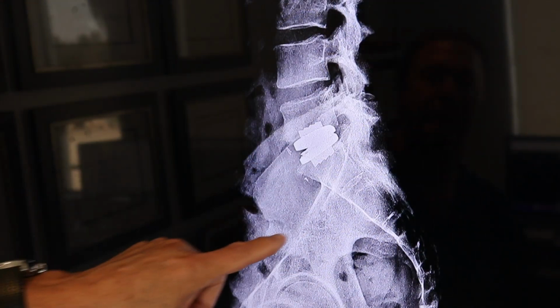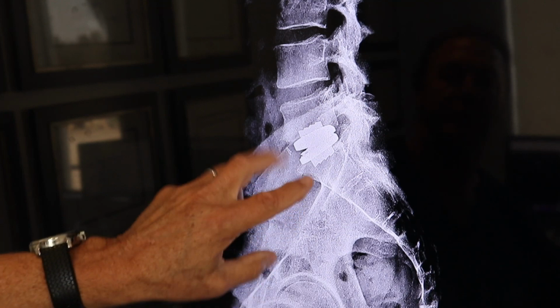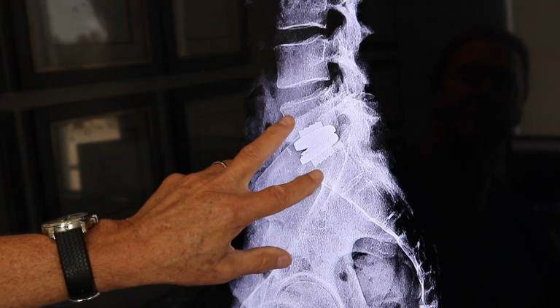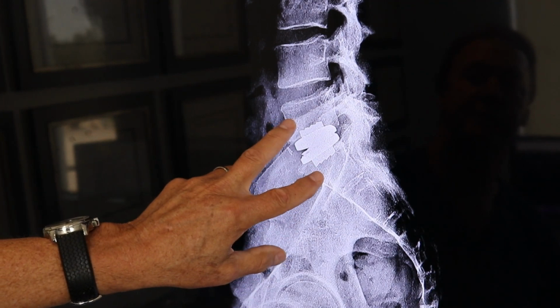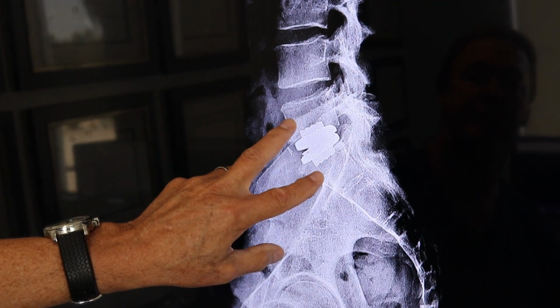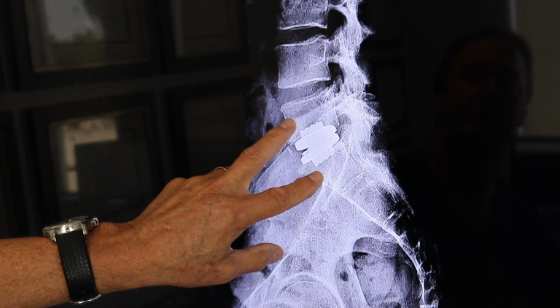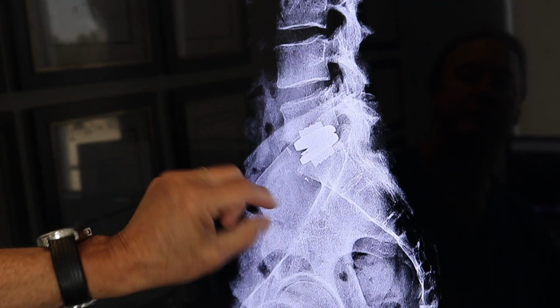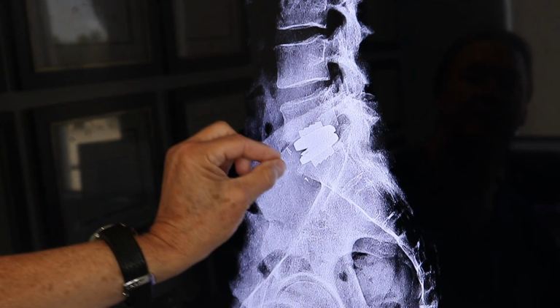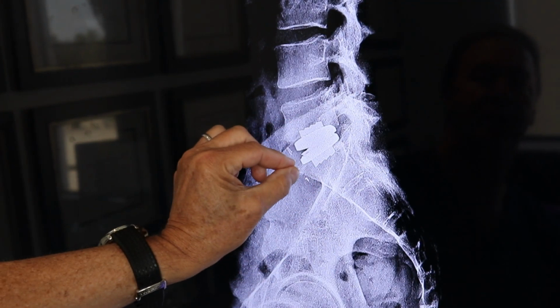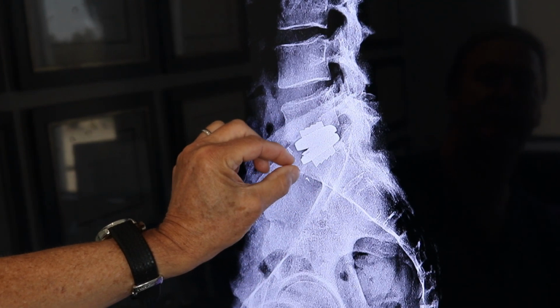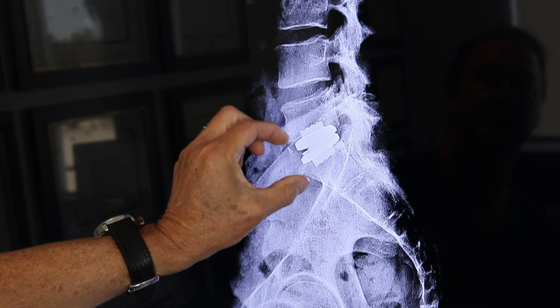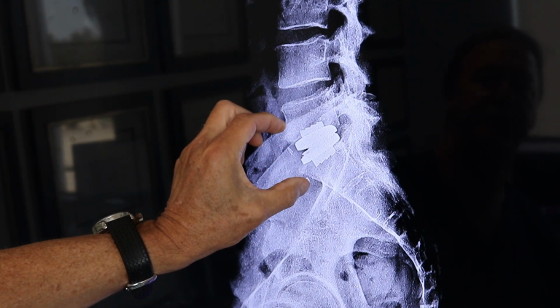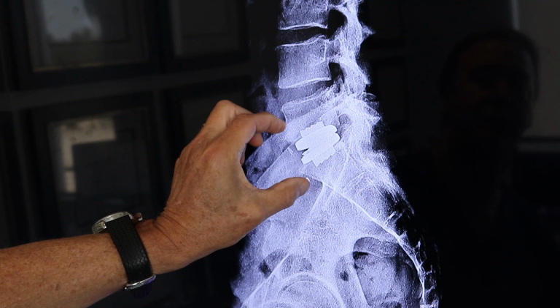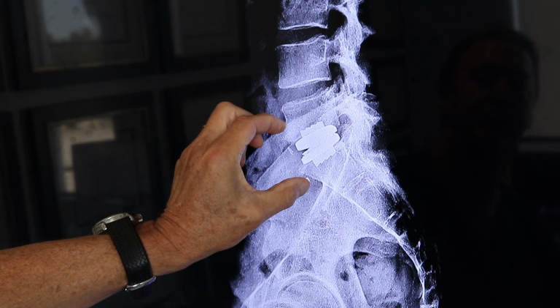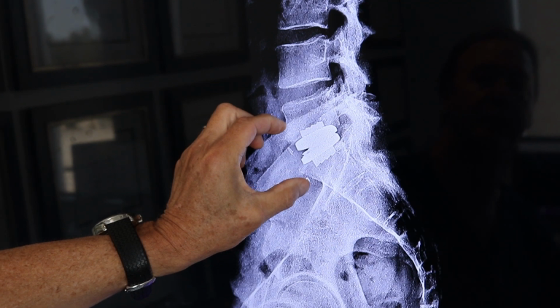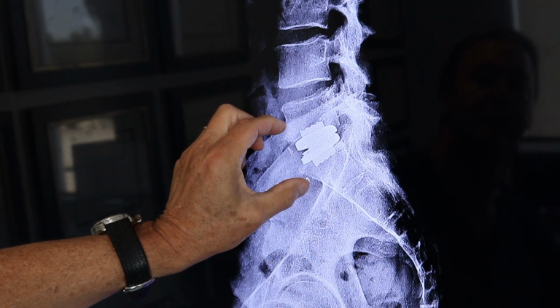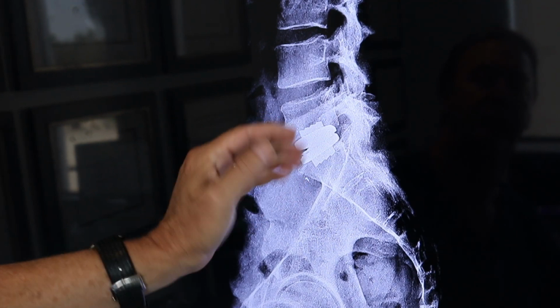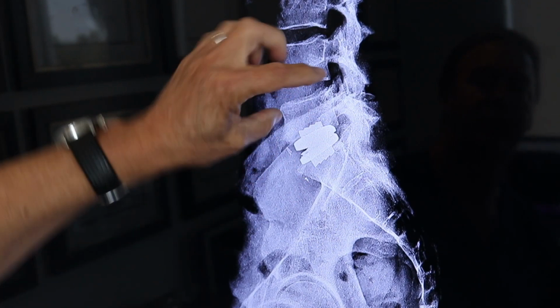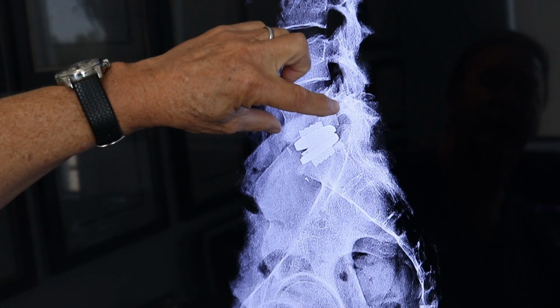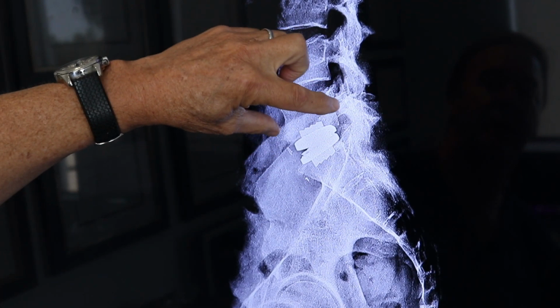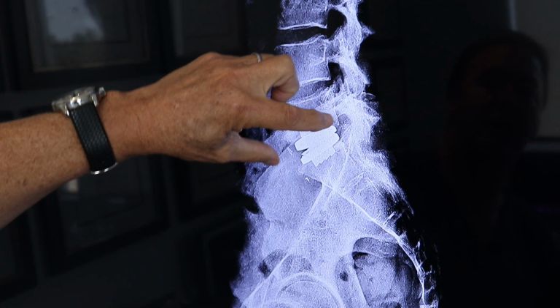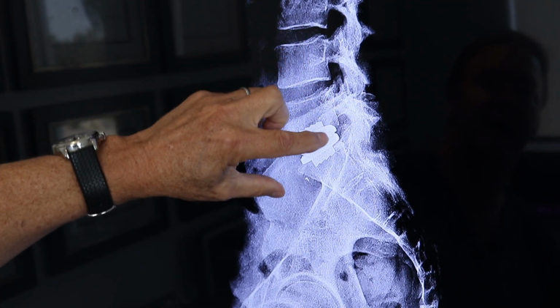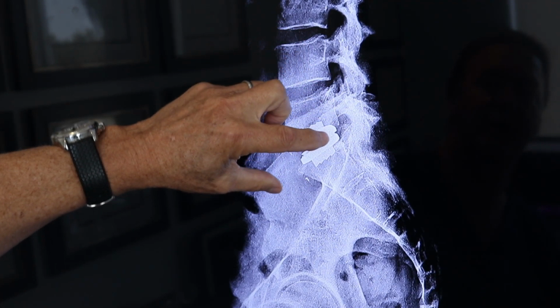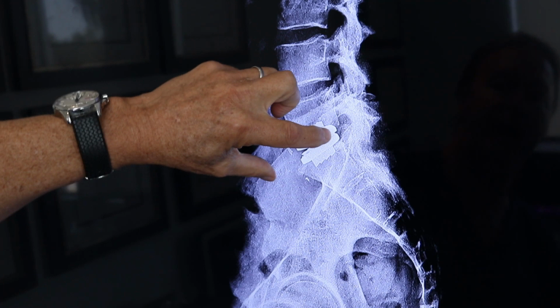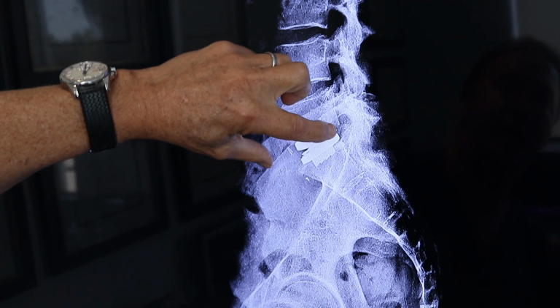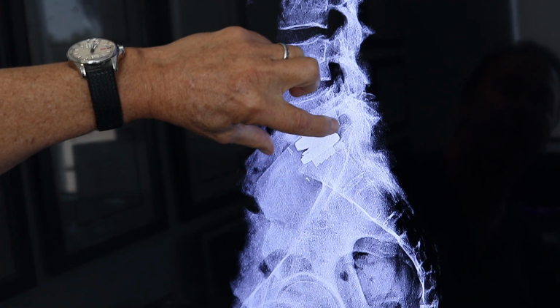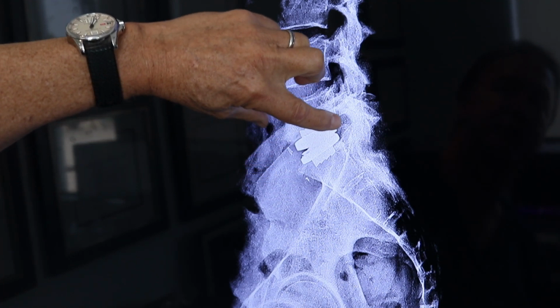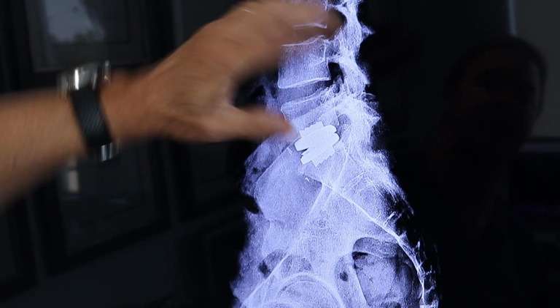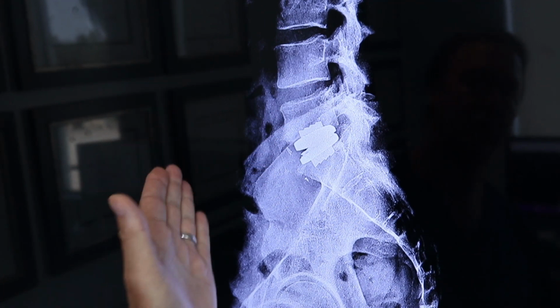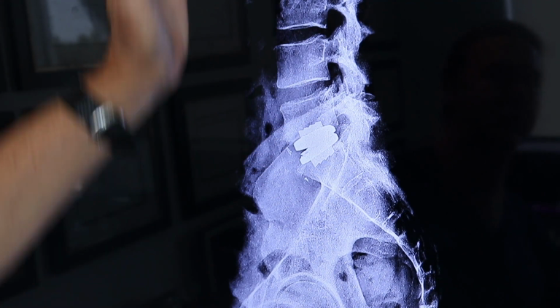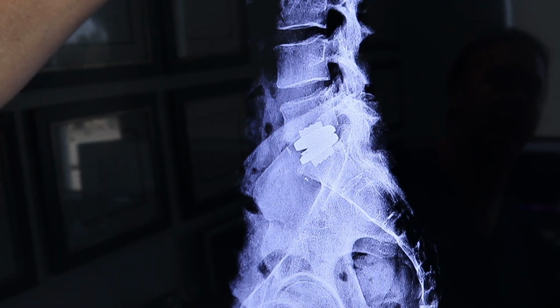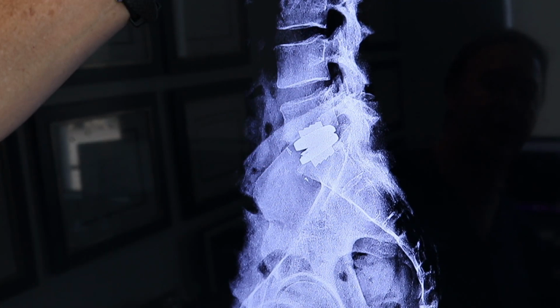Now with the artificial disc in place, you see how the height of that disc is restored. Remember how this vertebrae was falling down — now it's back up and straightened. This corrects his whole upper posture.